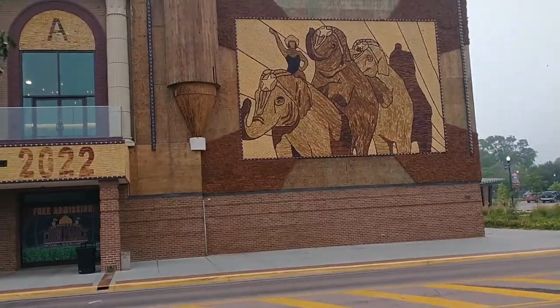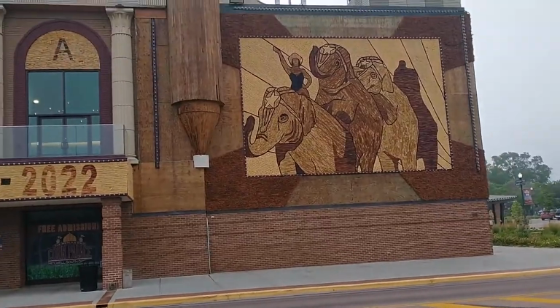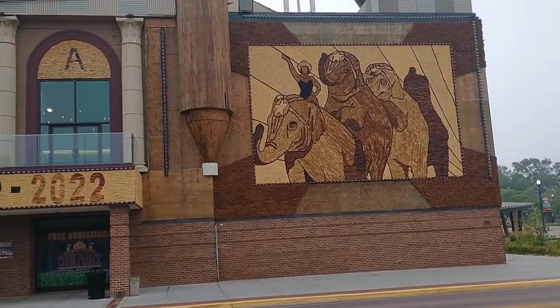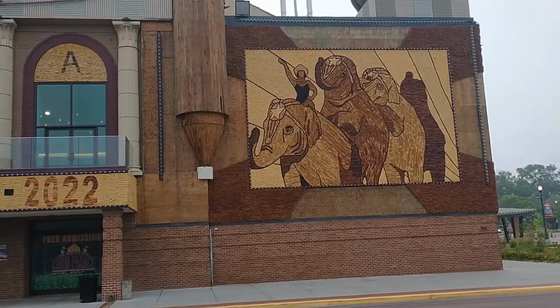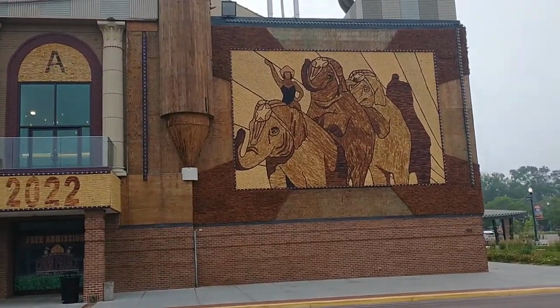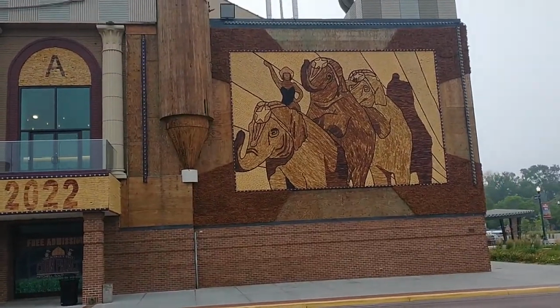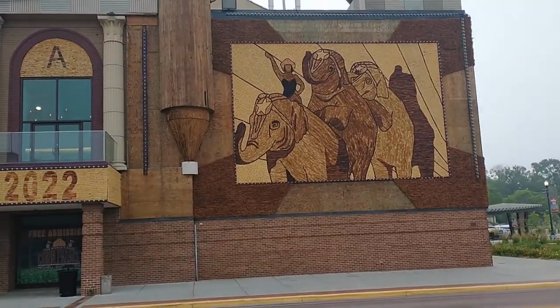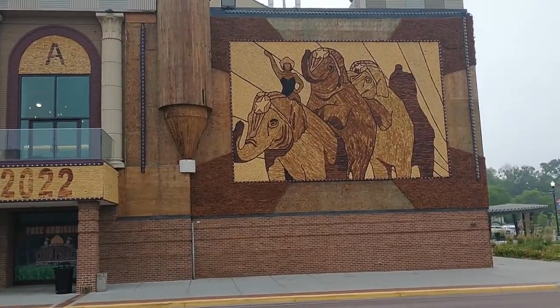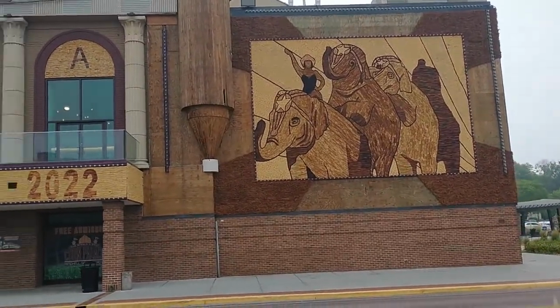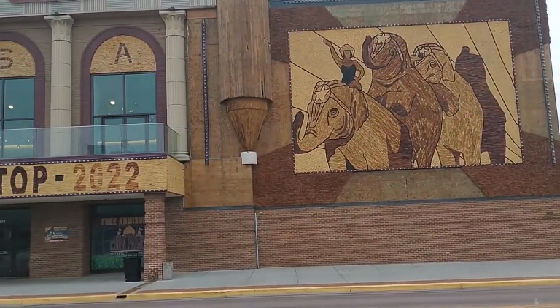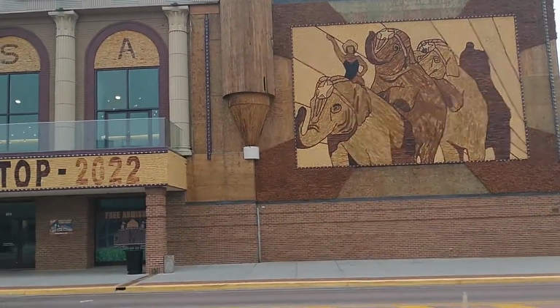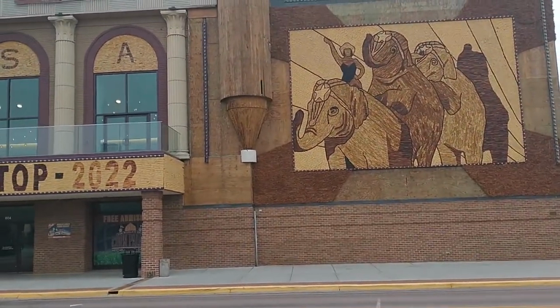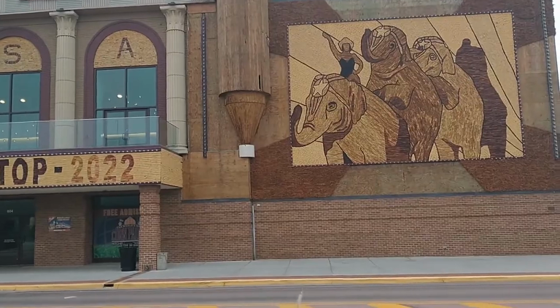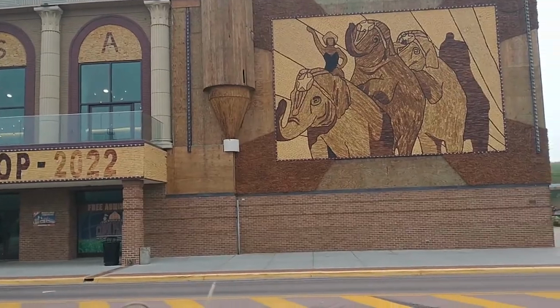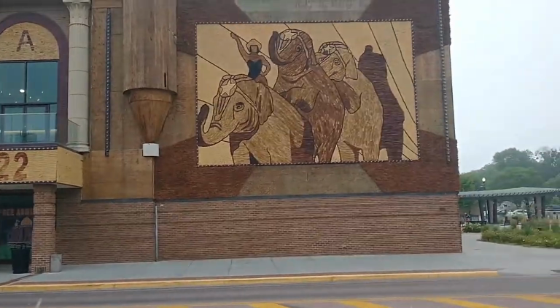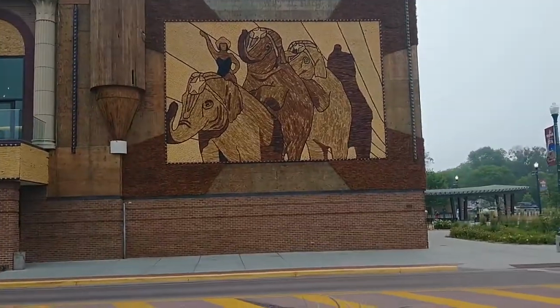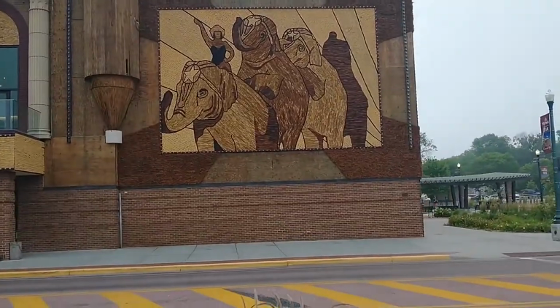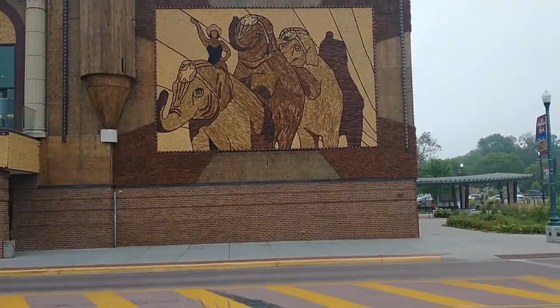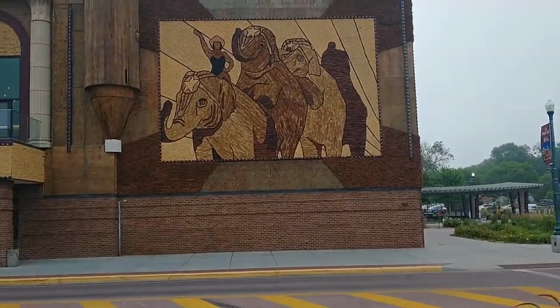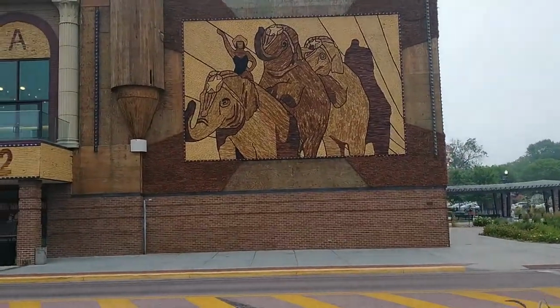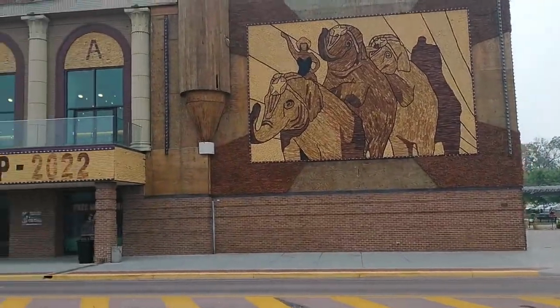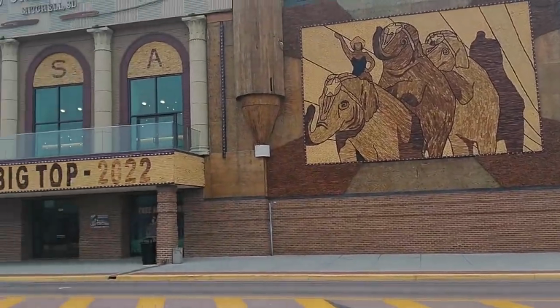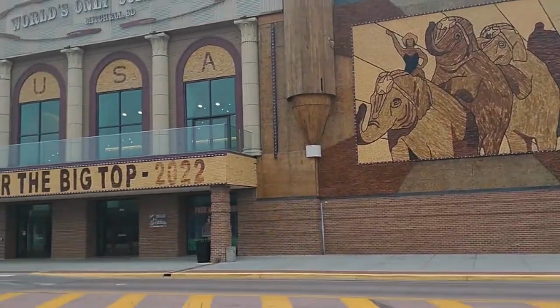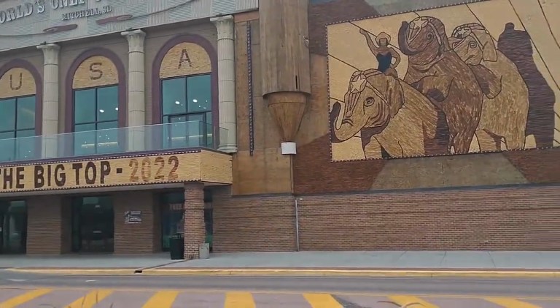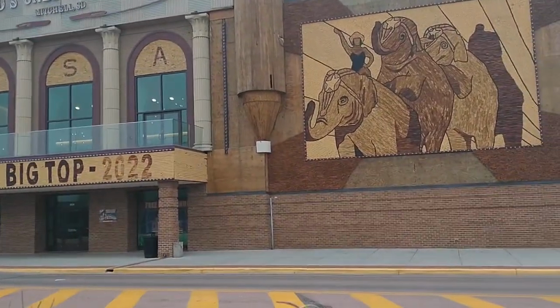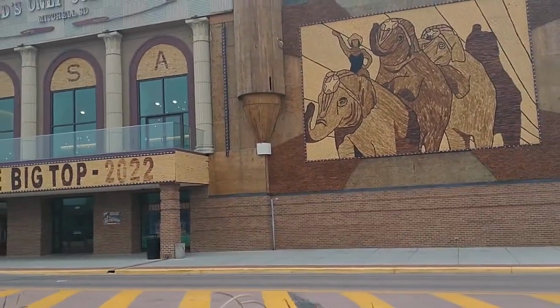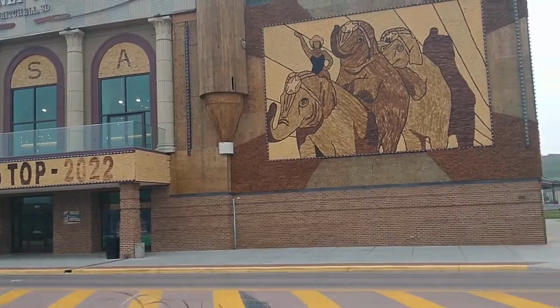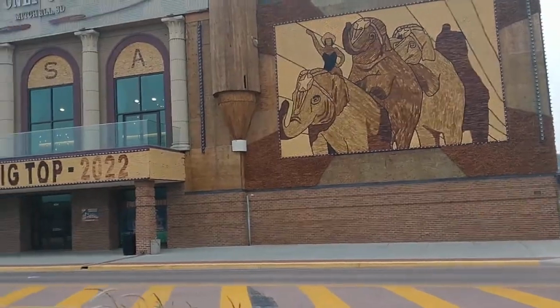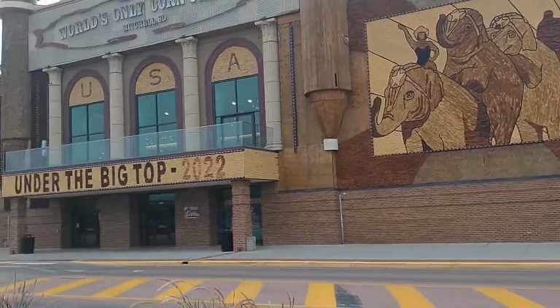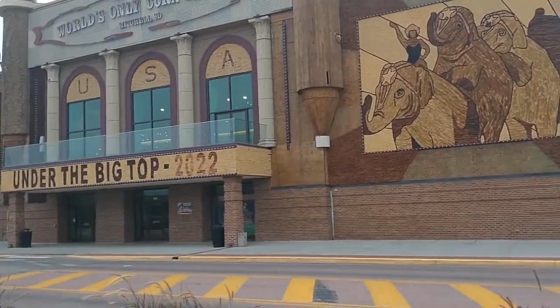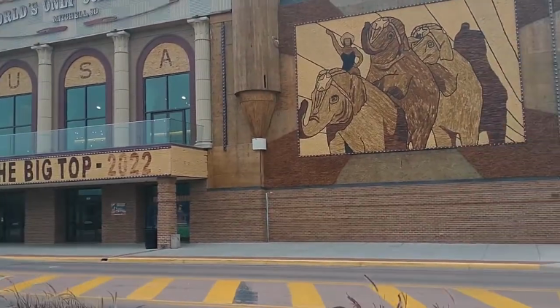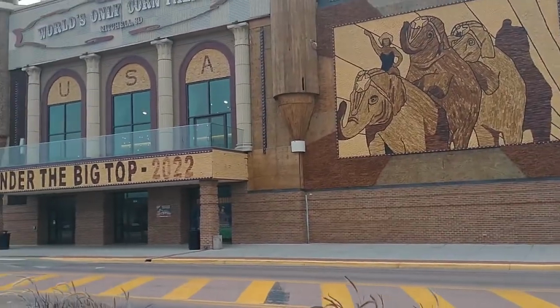Every year, these murals on the outside — and there are some on the inside — the murals change. And this year, the theme is under the big top.